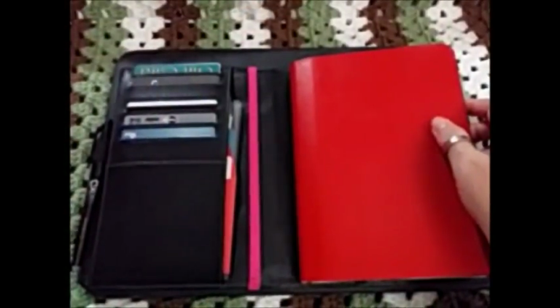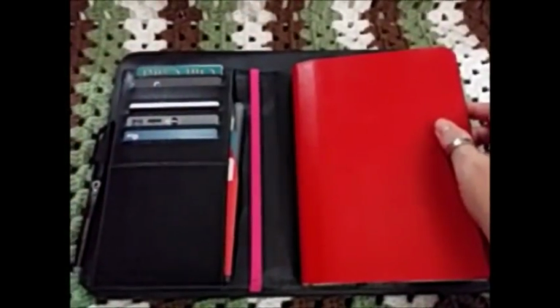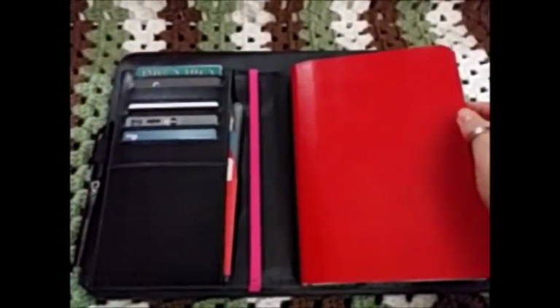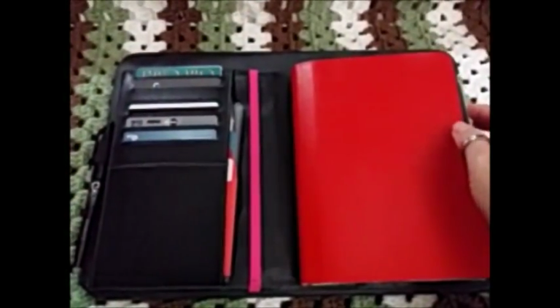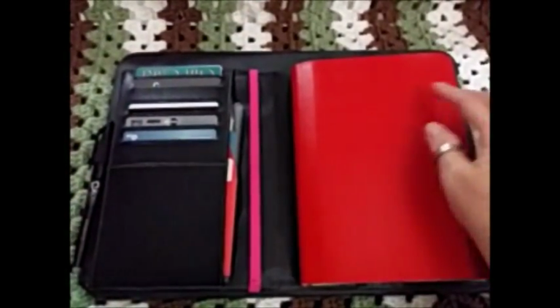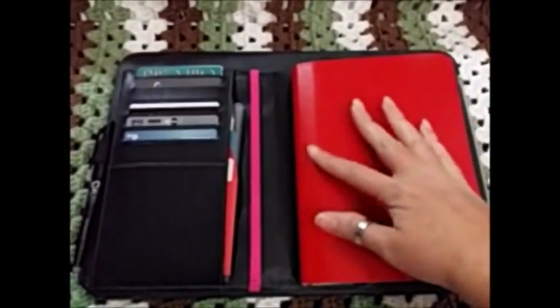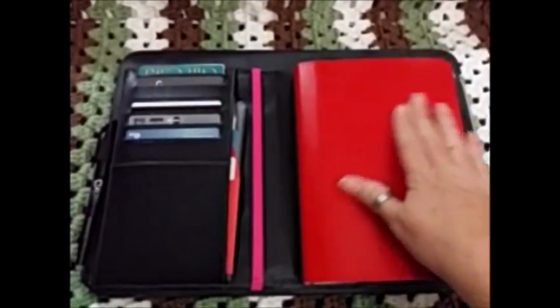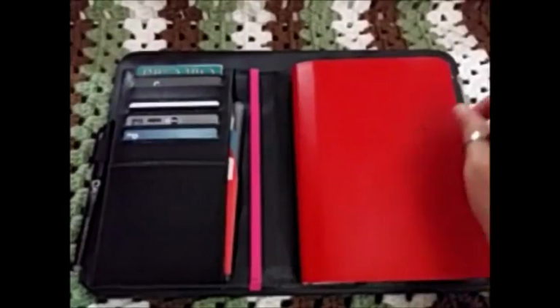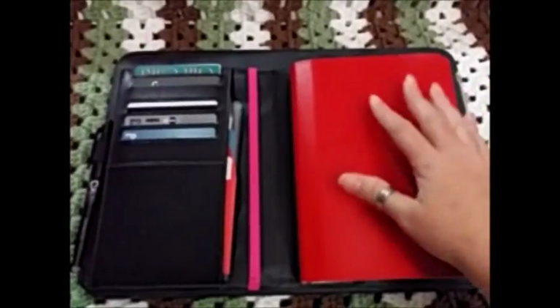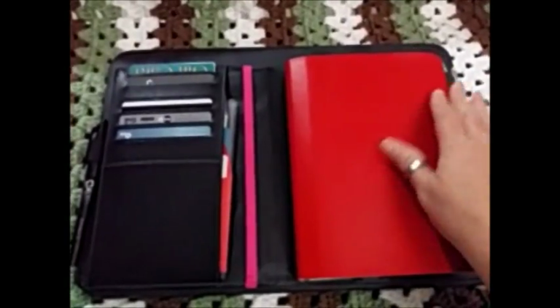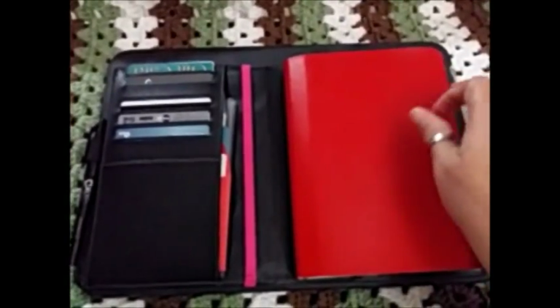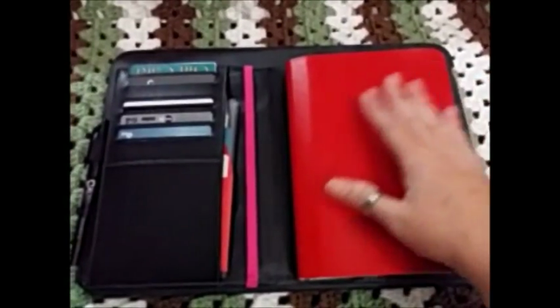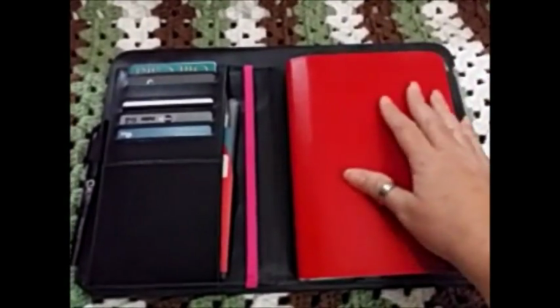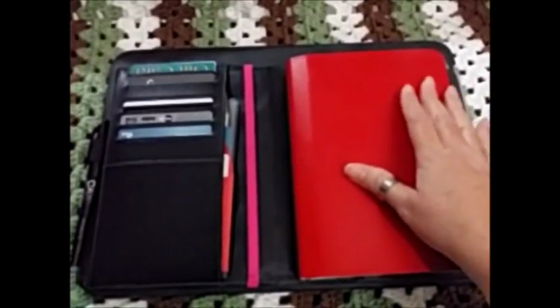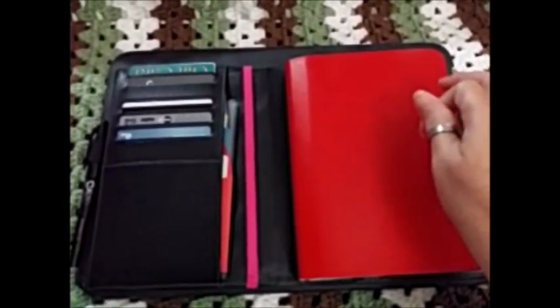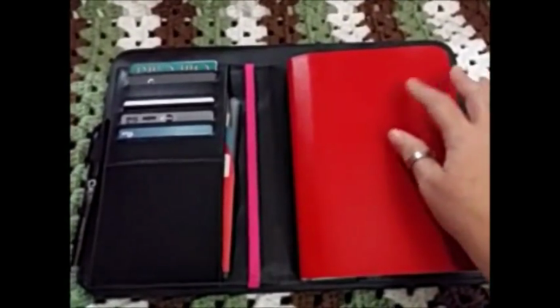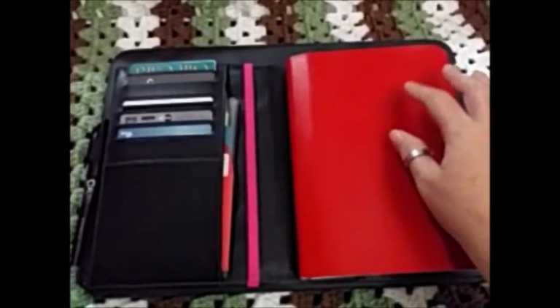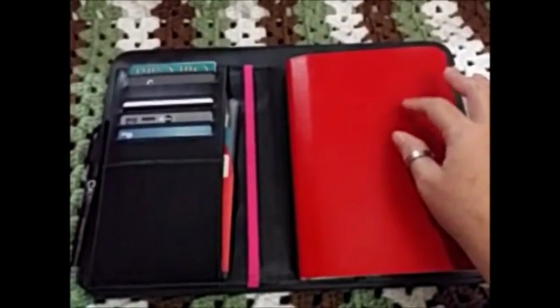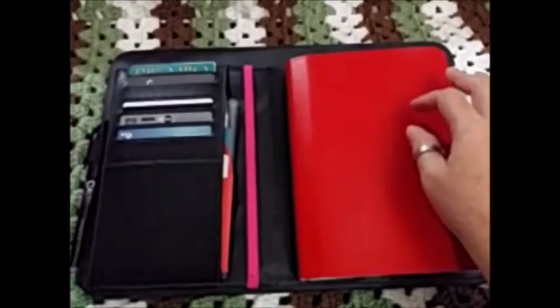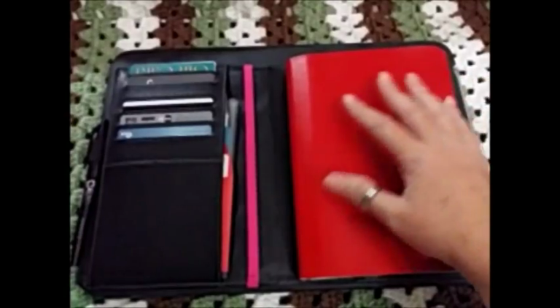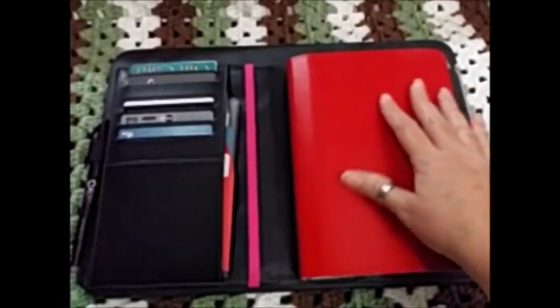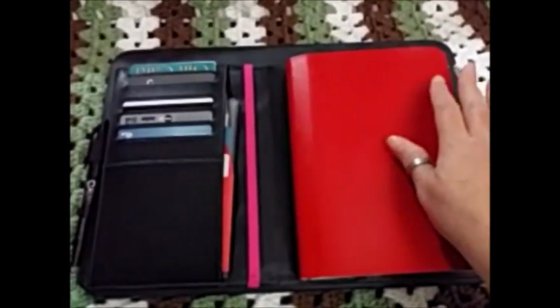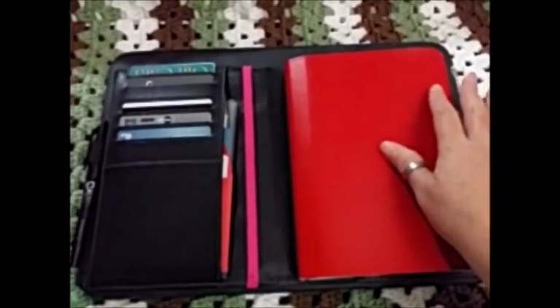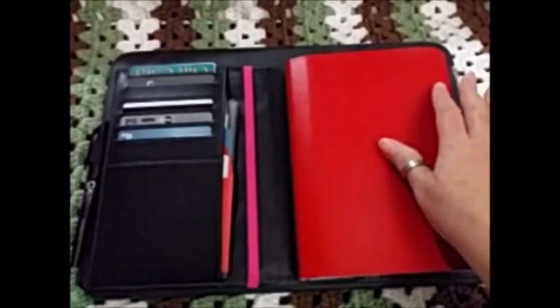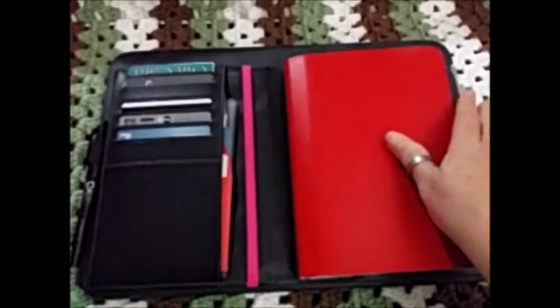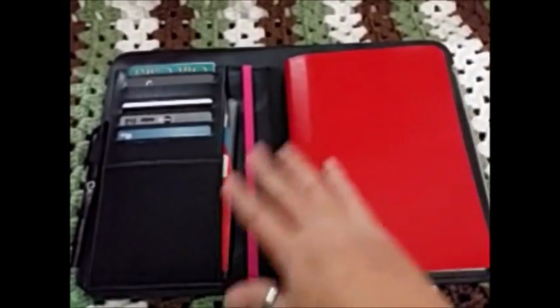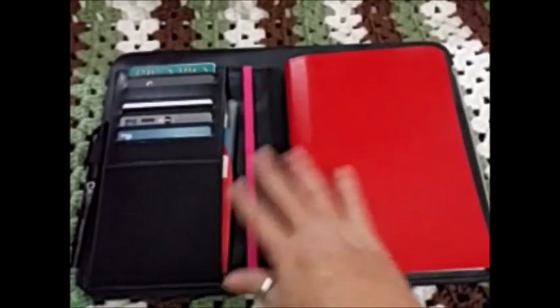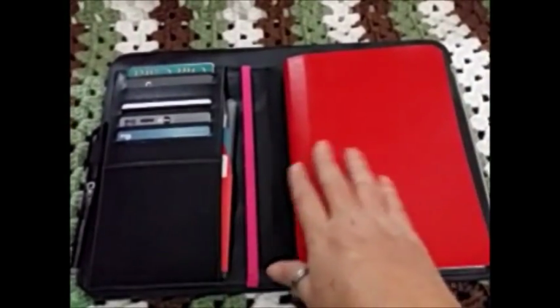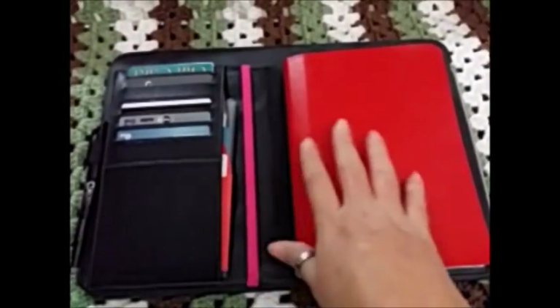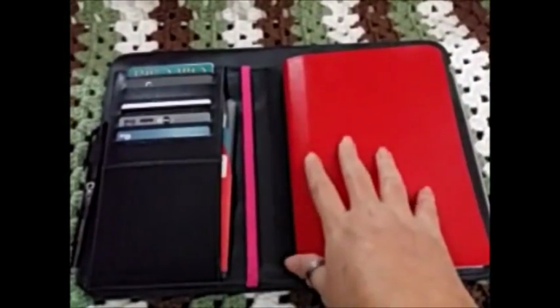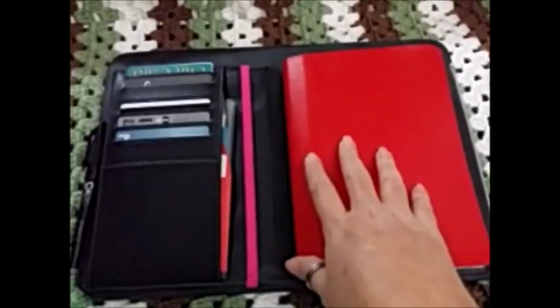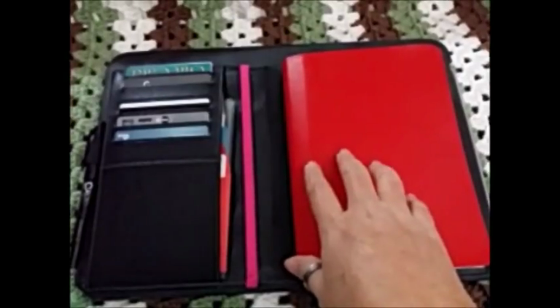Hi everybody, it's Michelle from Poochie Baby, and I just wanted to do a quick video to kind of do a flip-through of my faux Hobonichi for the remainder of July, and I wanted to go over some changes that I made to my setup.